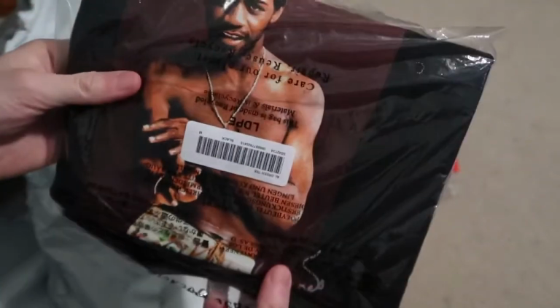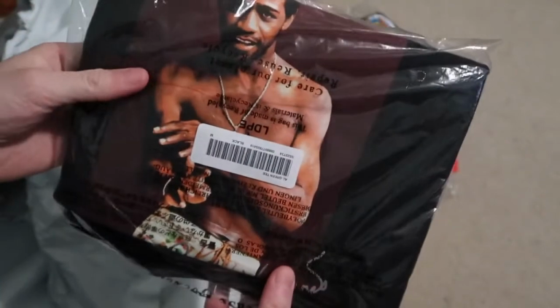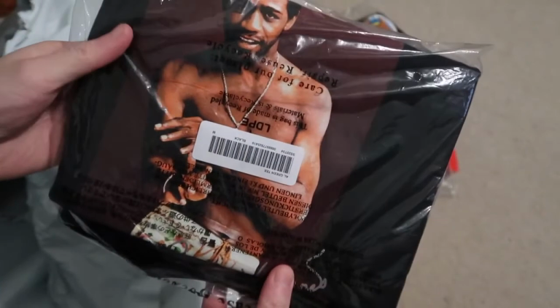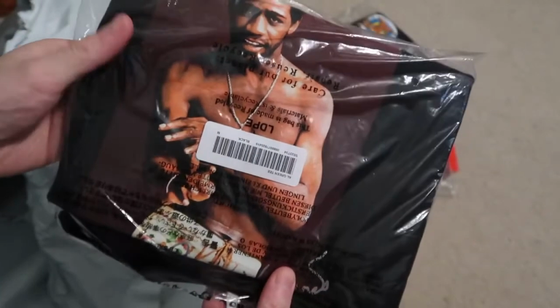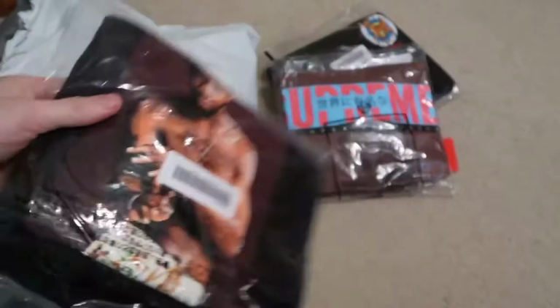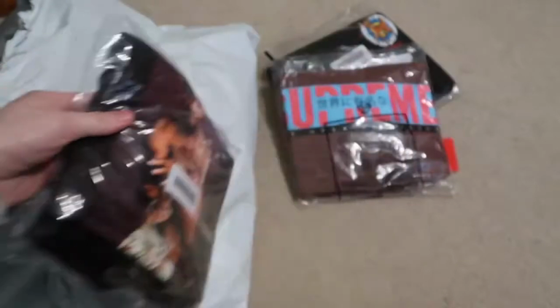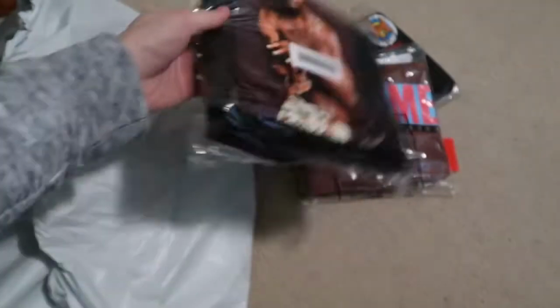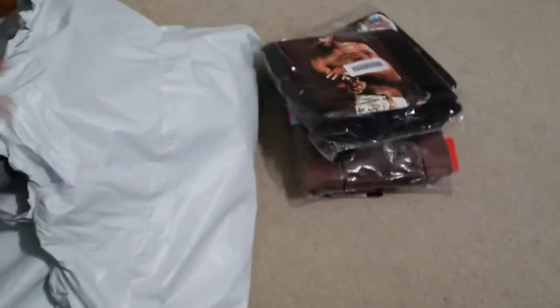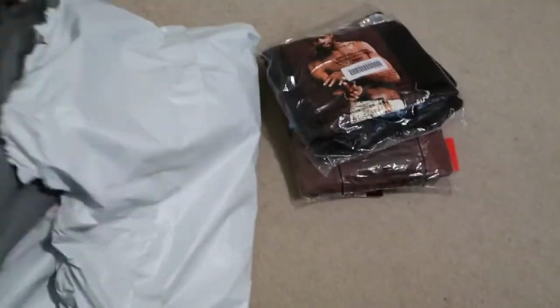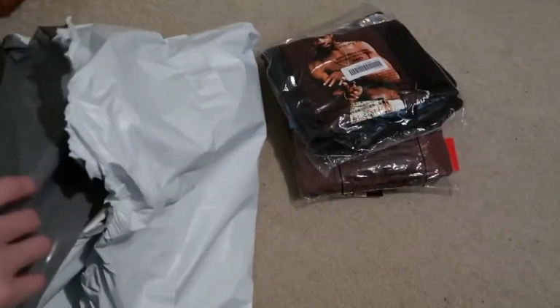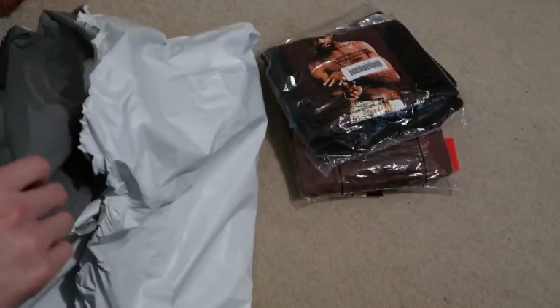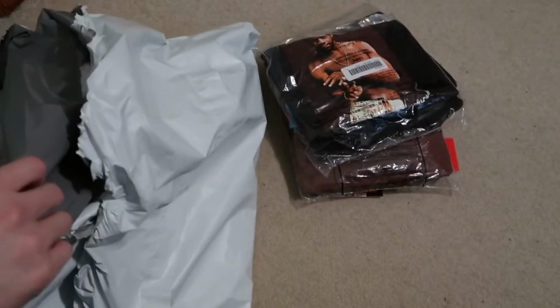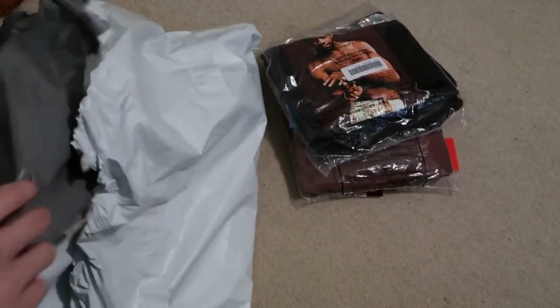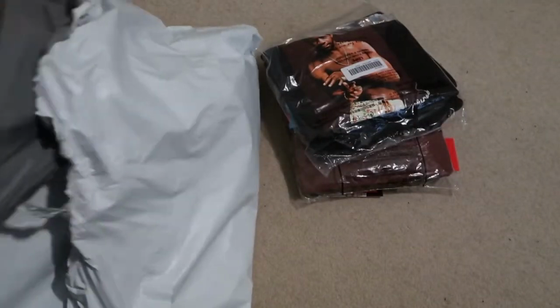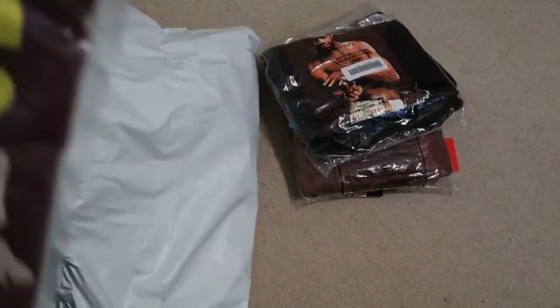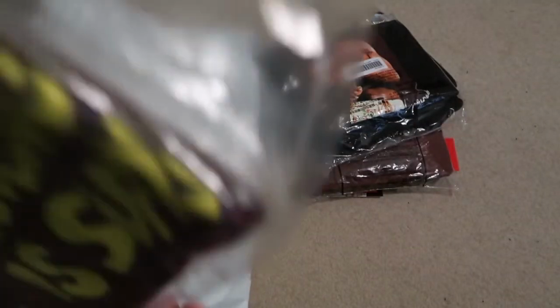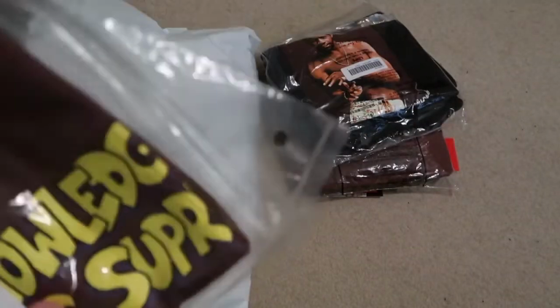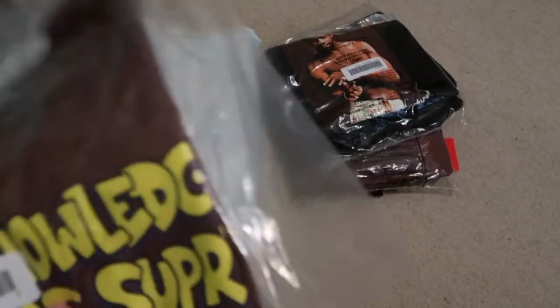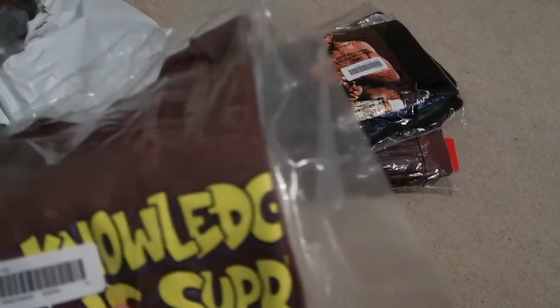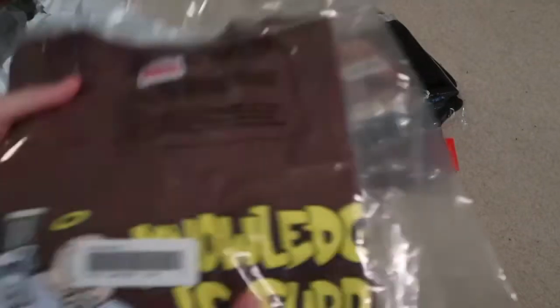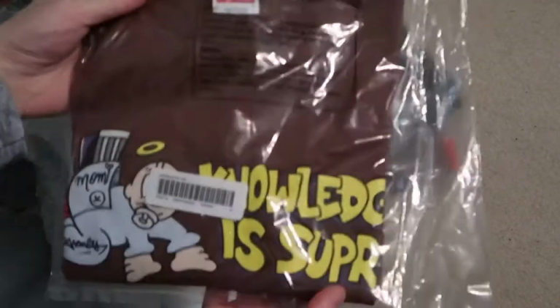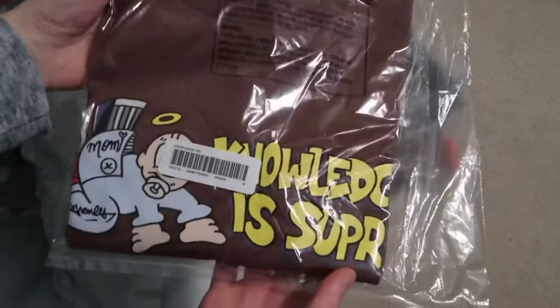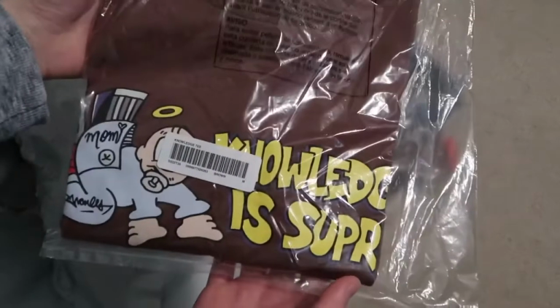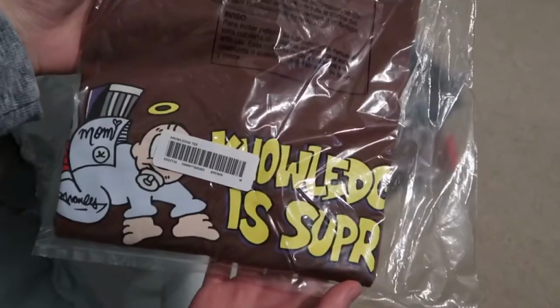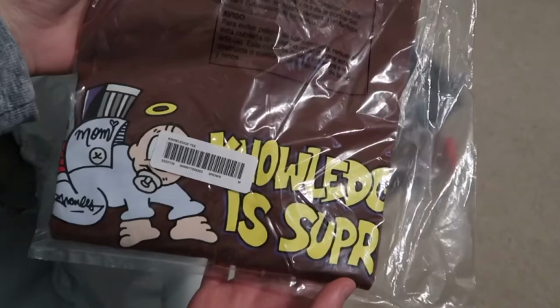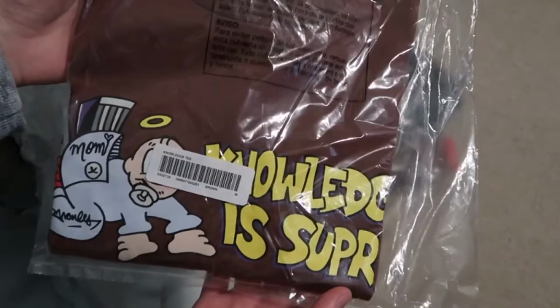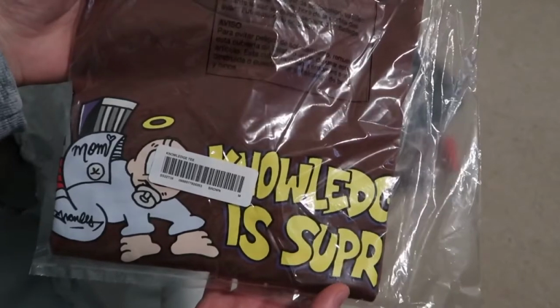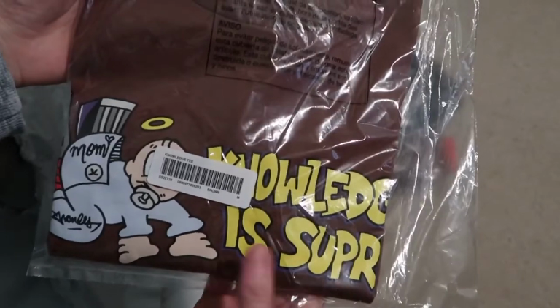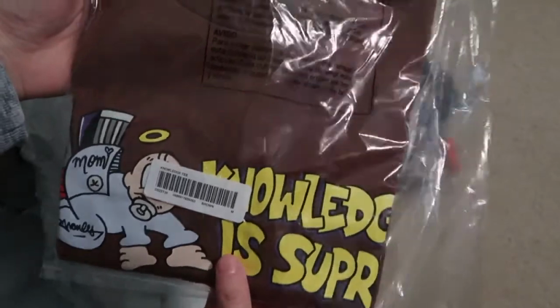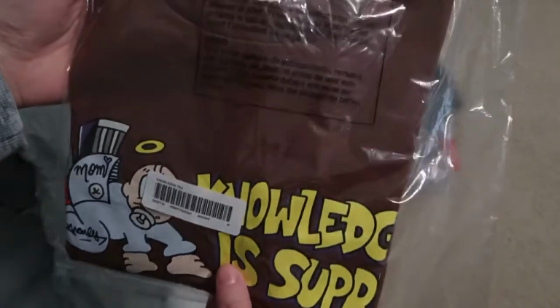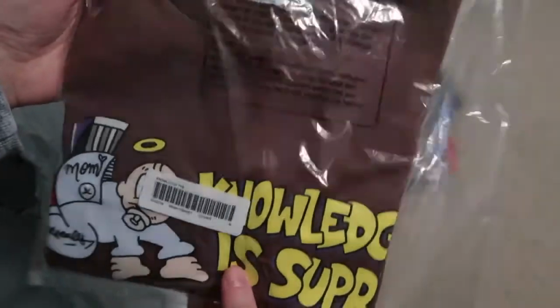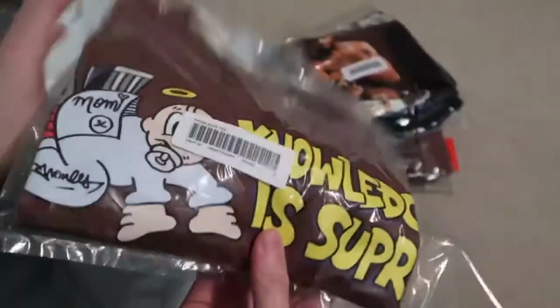I love my photo tees in black. Then we got the Knowledge of Supreme in medium — this one is brown.